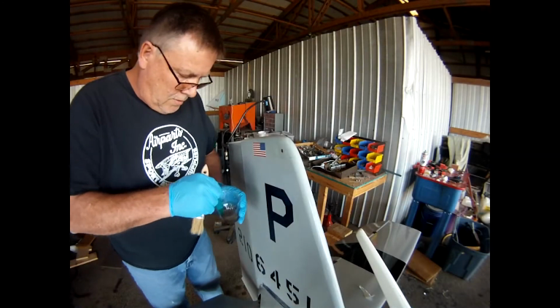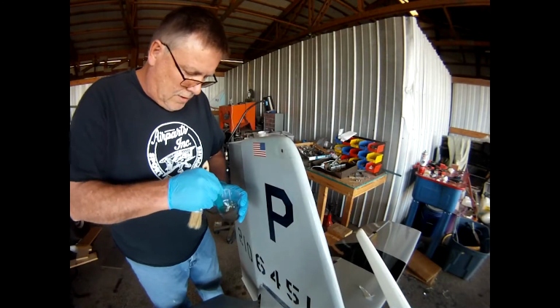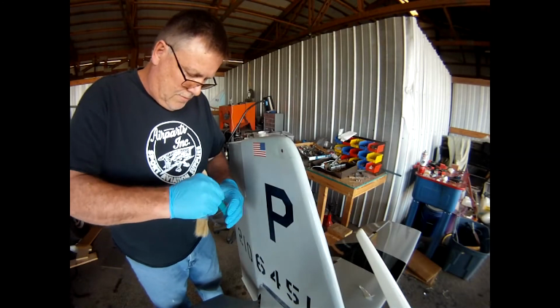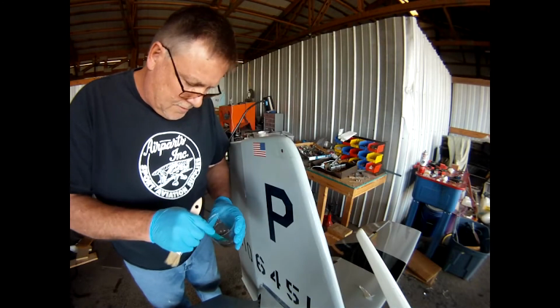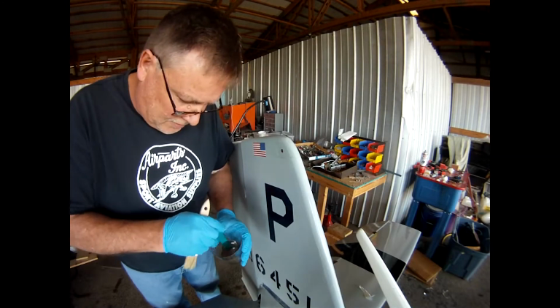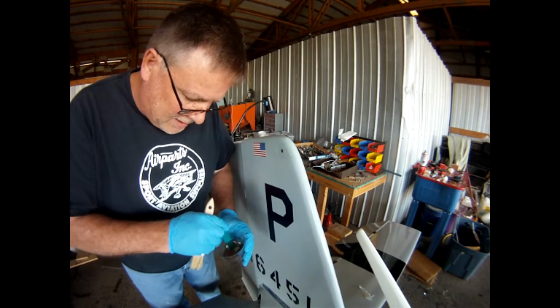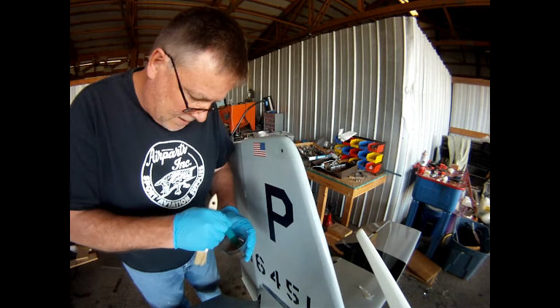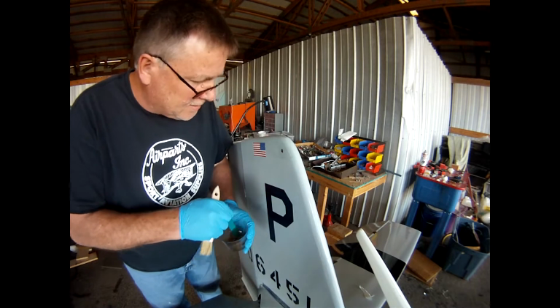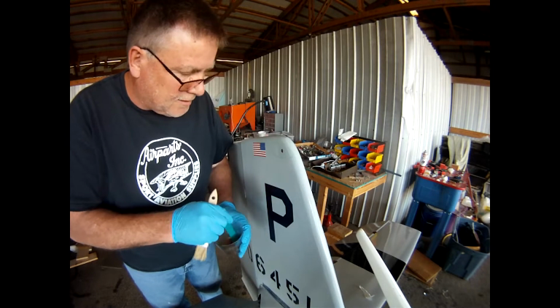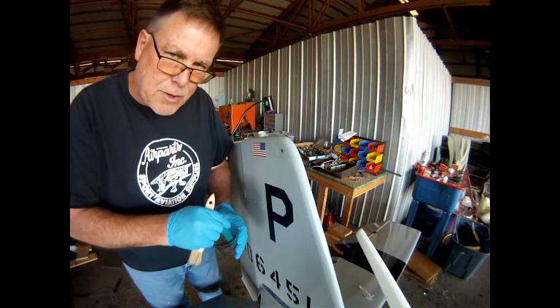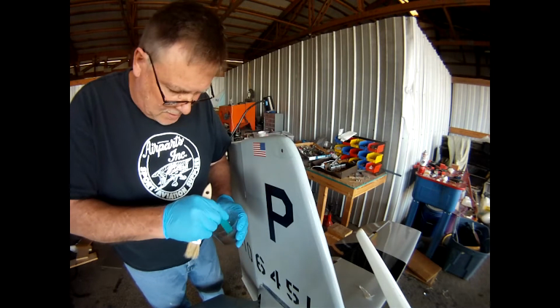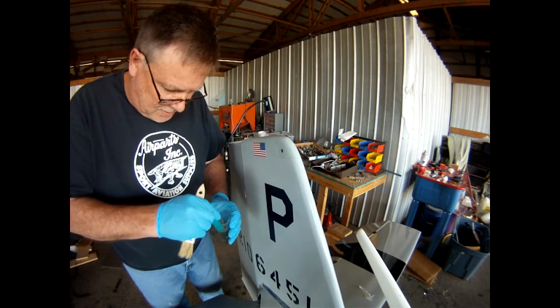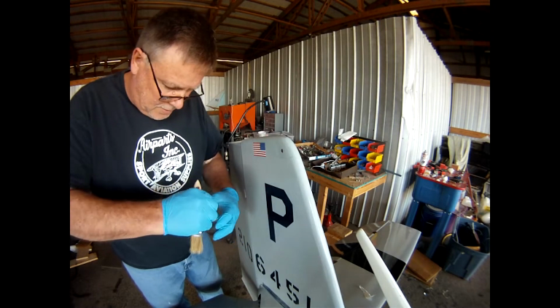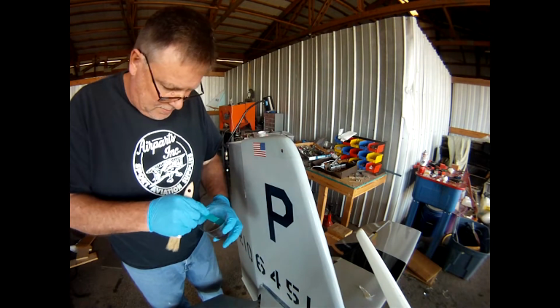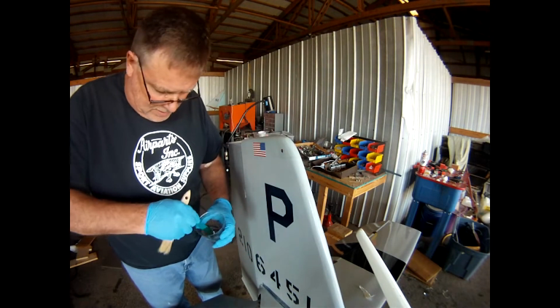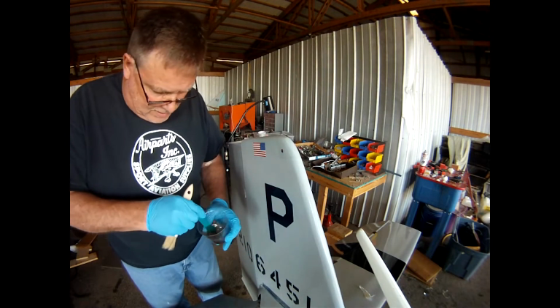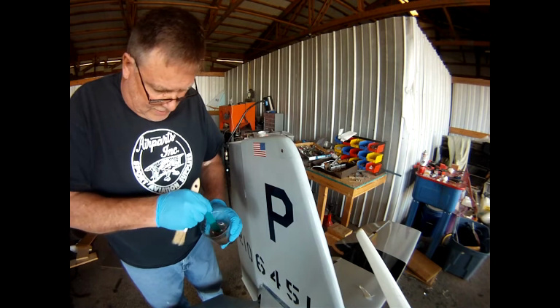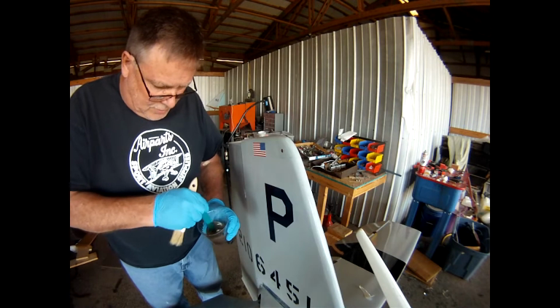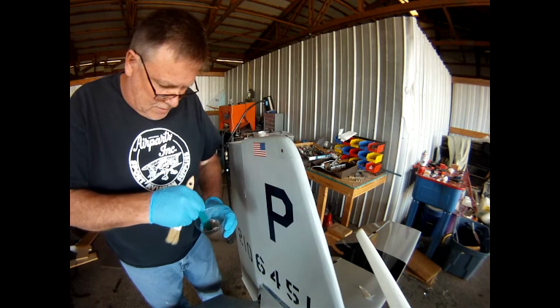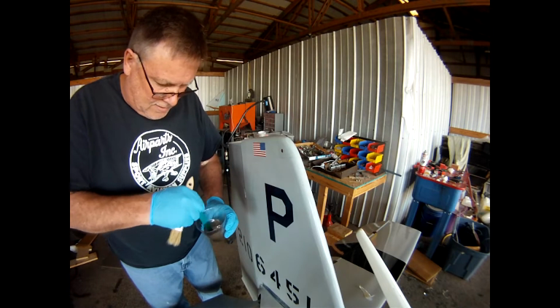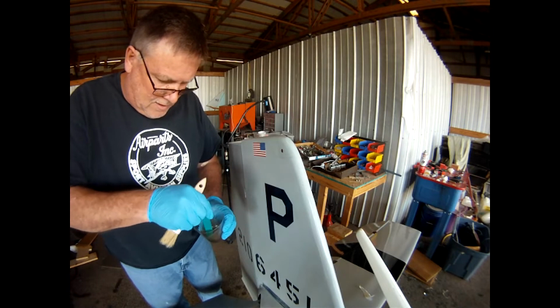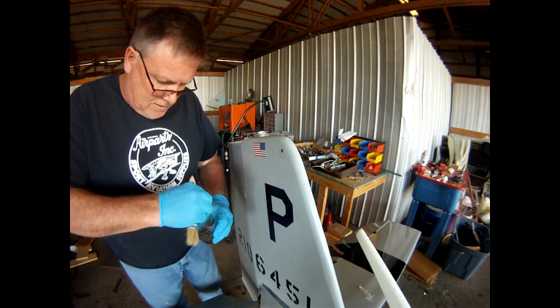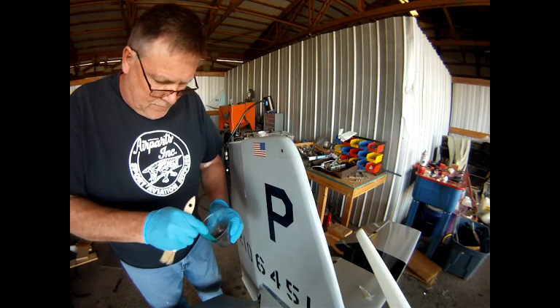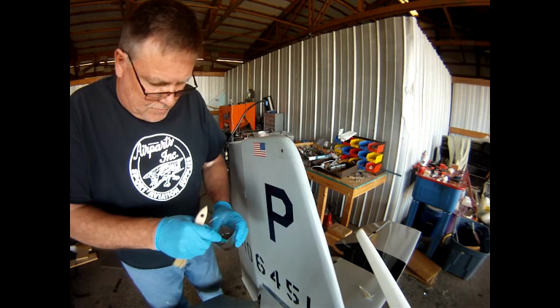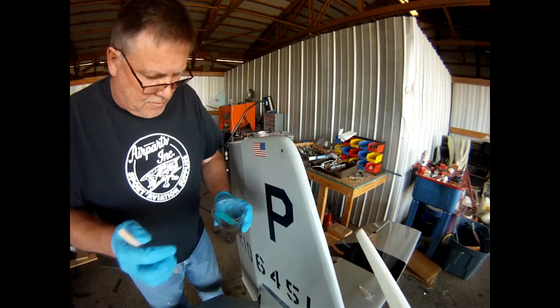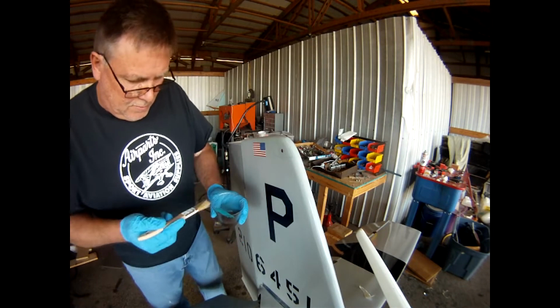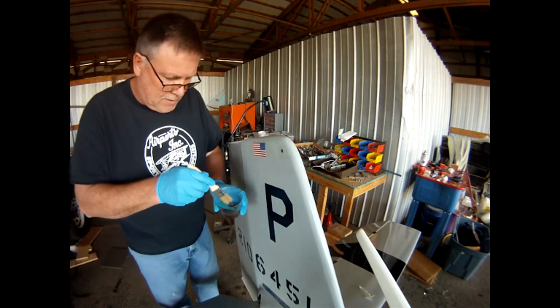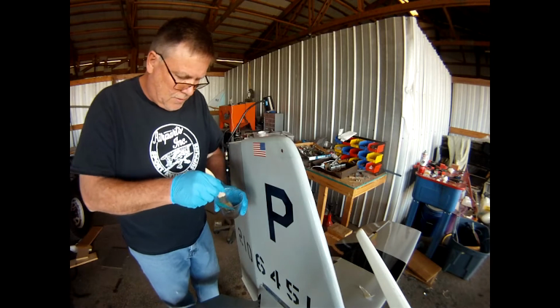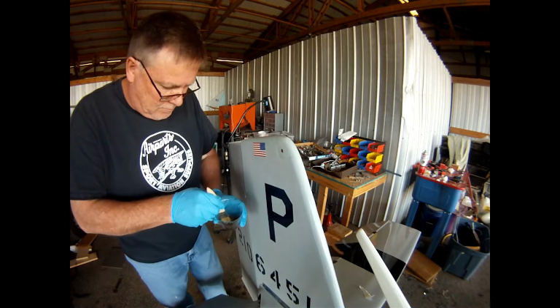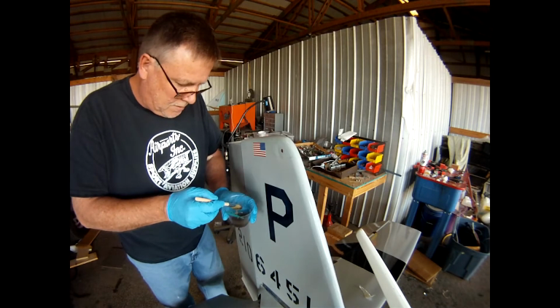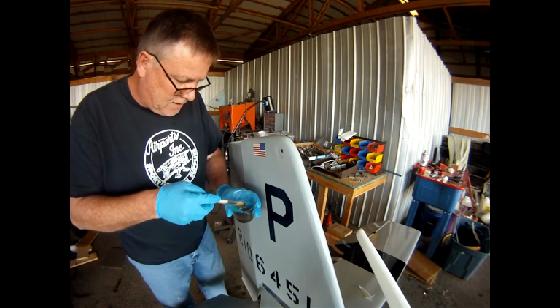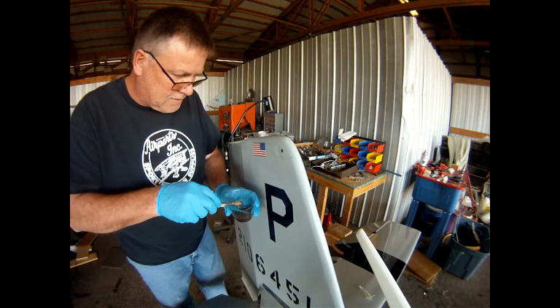This is just polyester resin since this is a temporary piece that comes on and off the airplane as I need to use it — no use messing around with a more expensive vinyl ester.